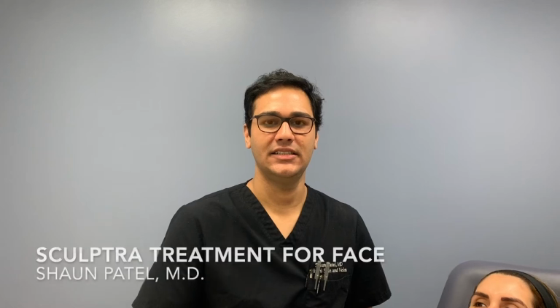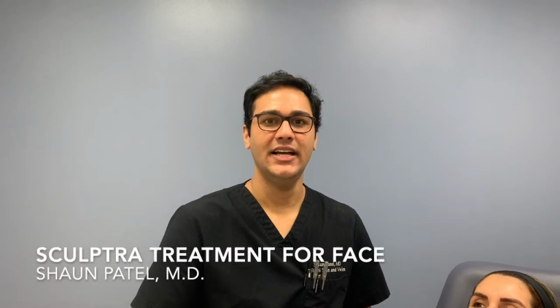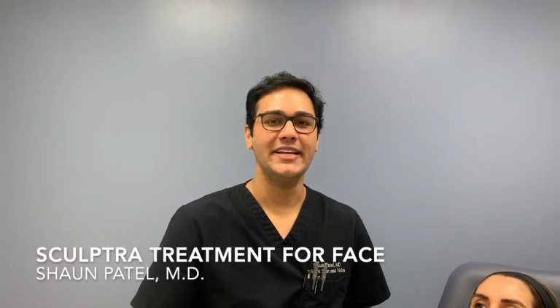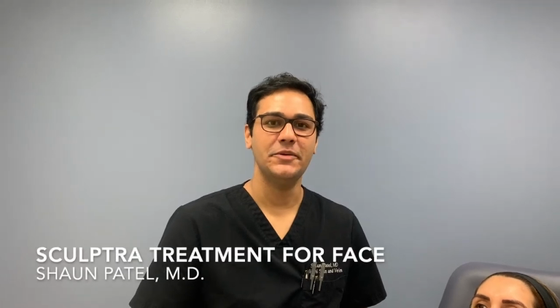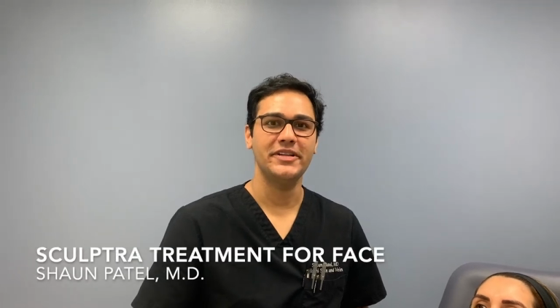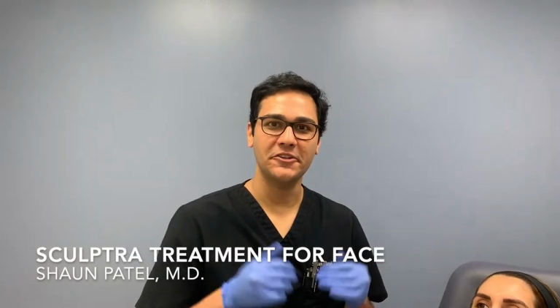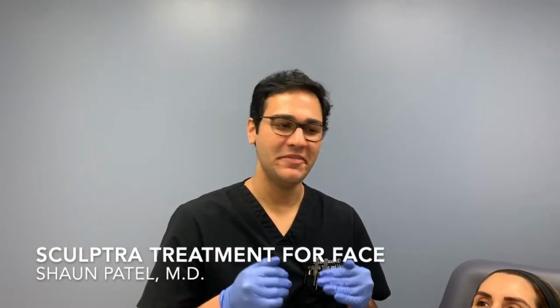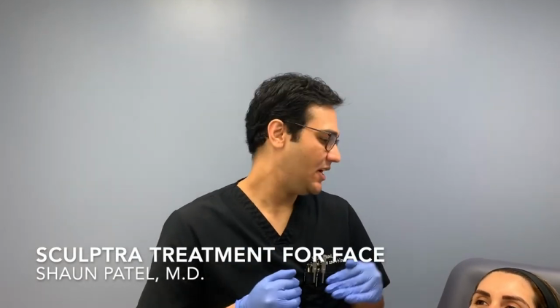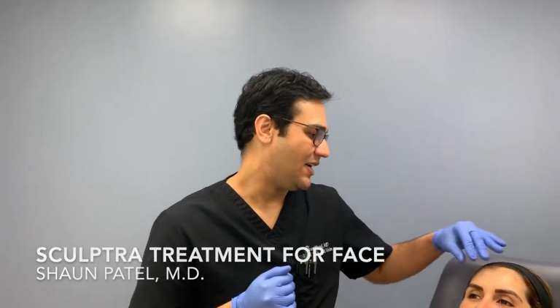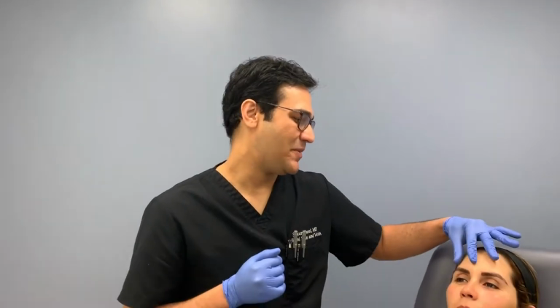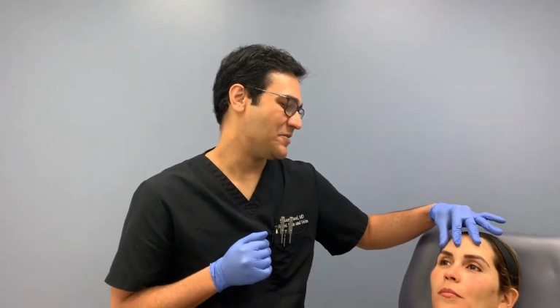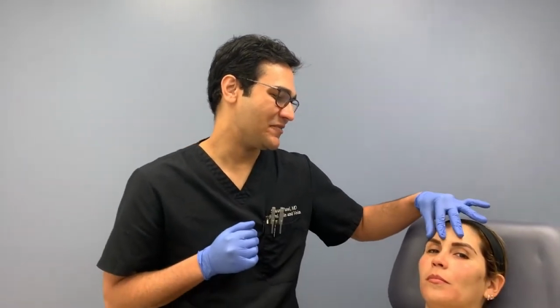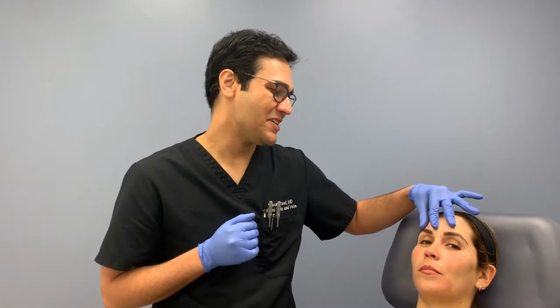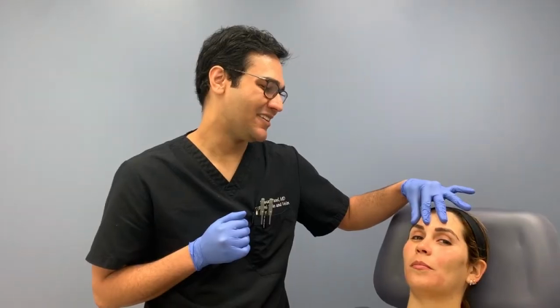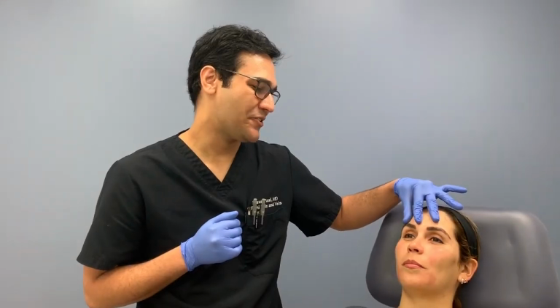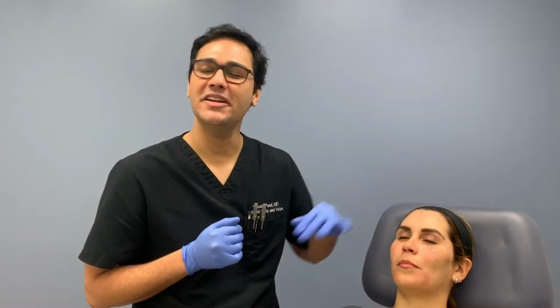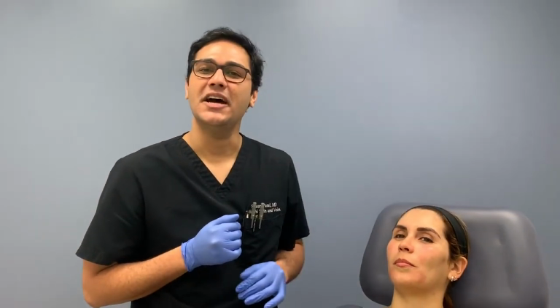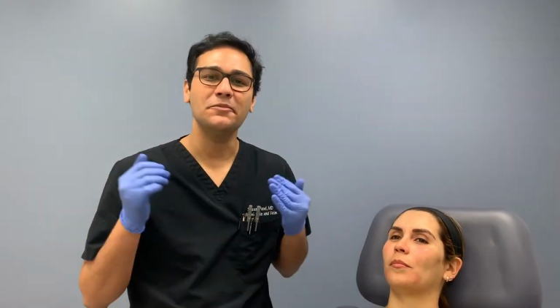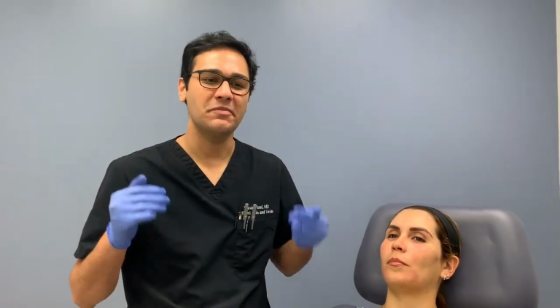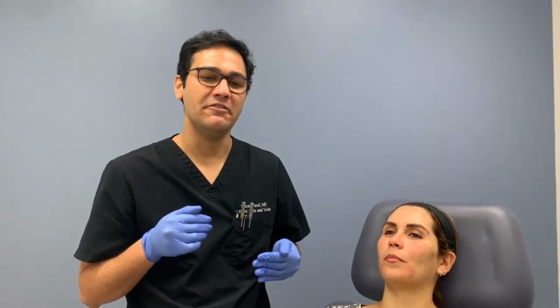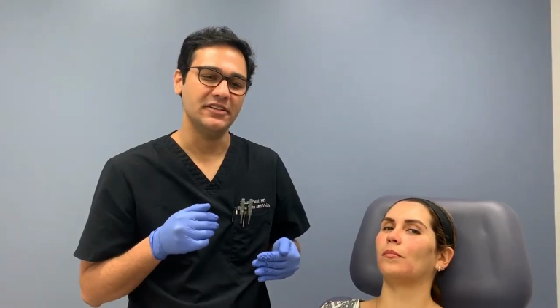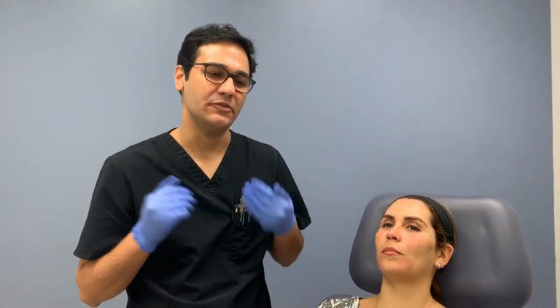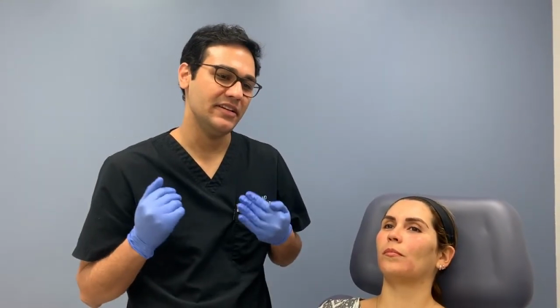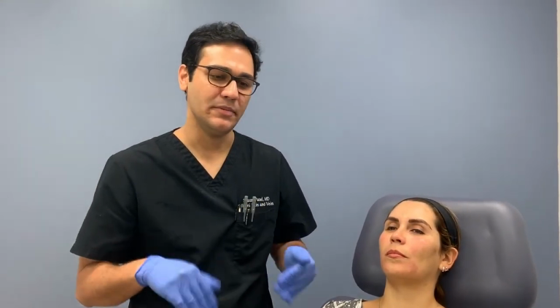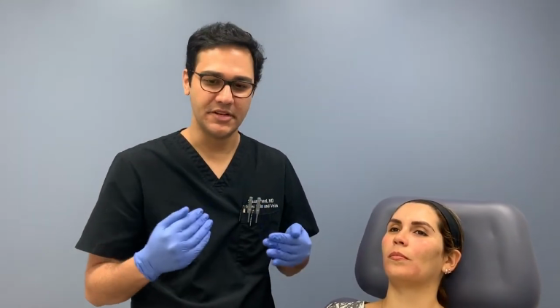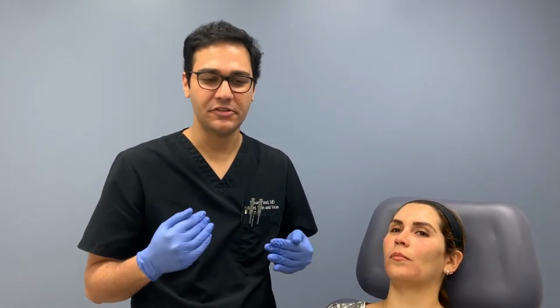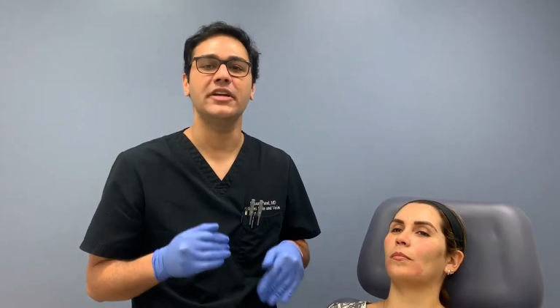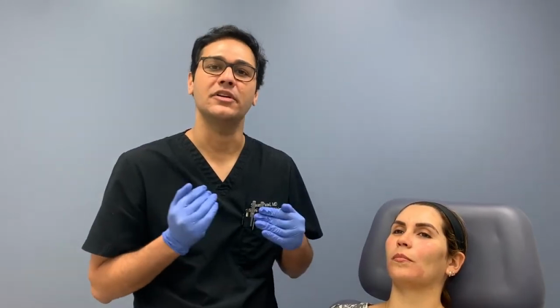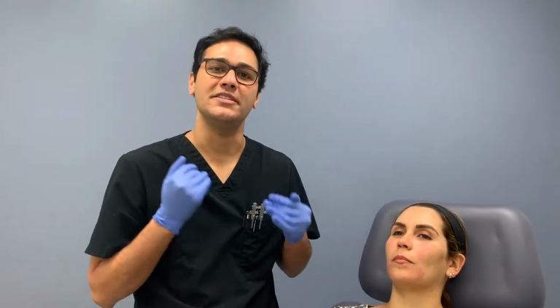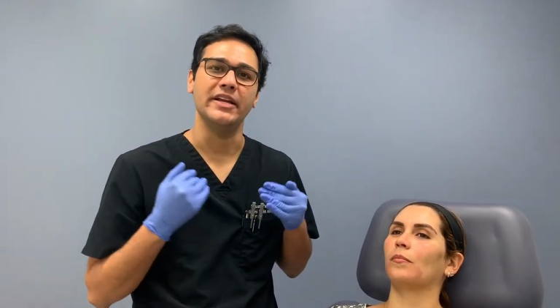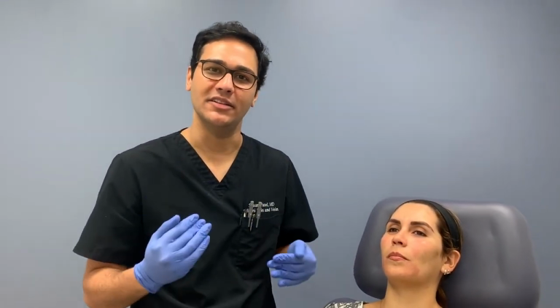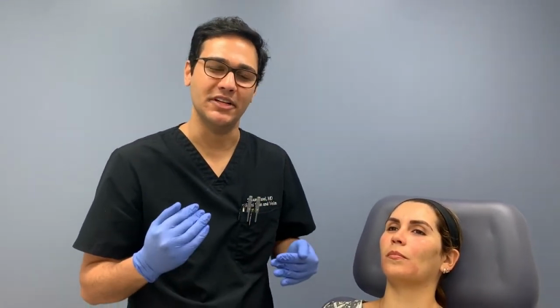Hi guys, today we're doing Sculptra treatment on this patient who's let us videotape her treatment. Sculptra is one of my favorite fillers and the reason is it's a biostimulatory filler — it works by stimulating collagen production.